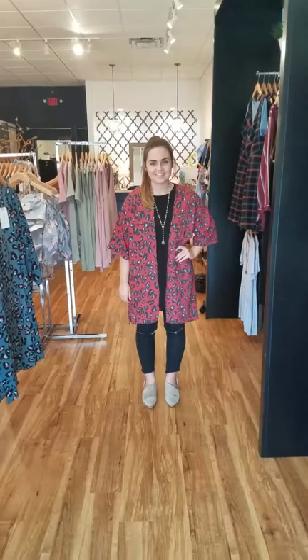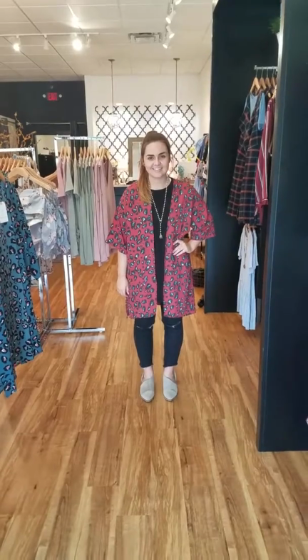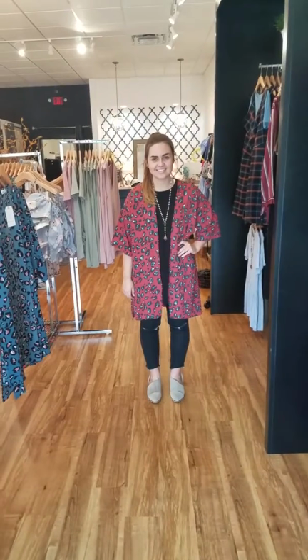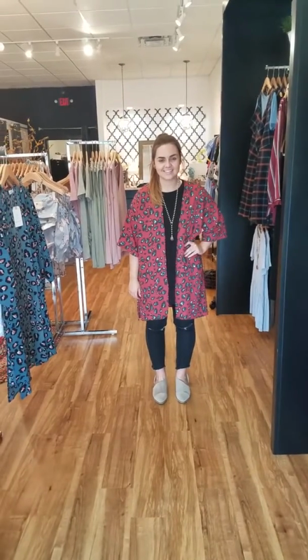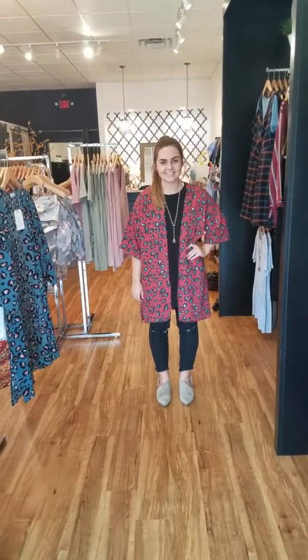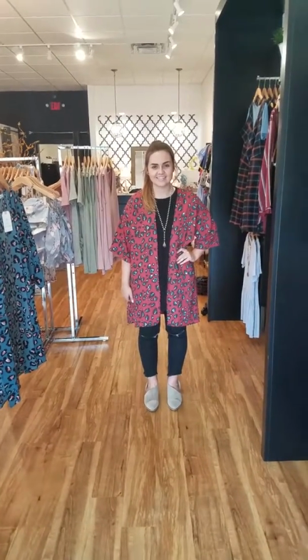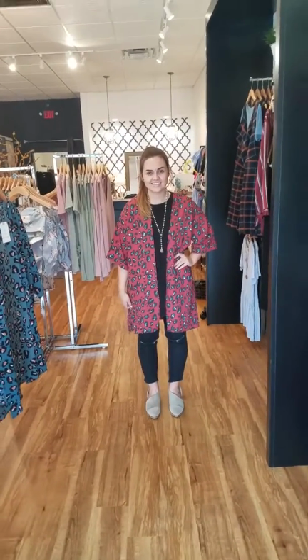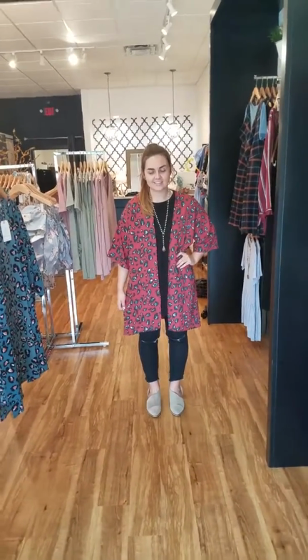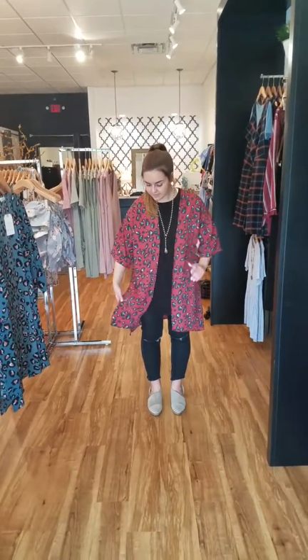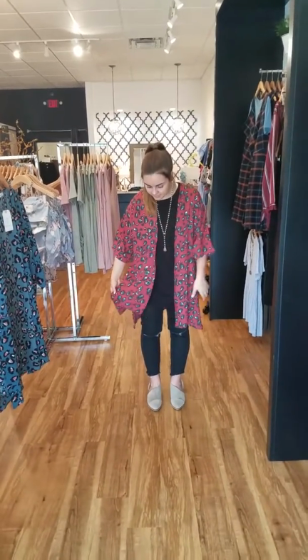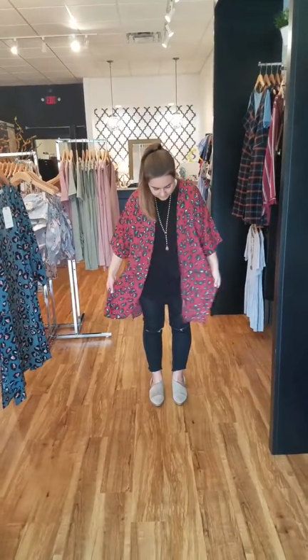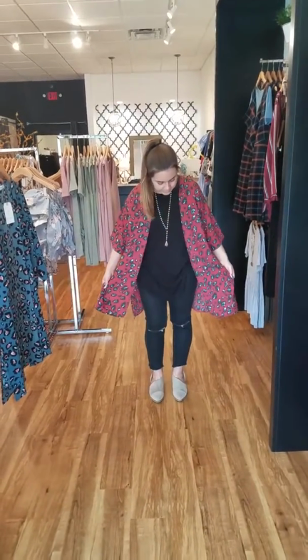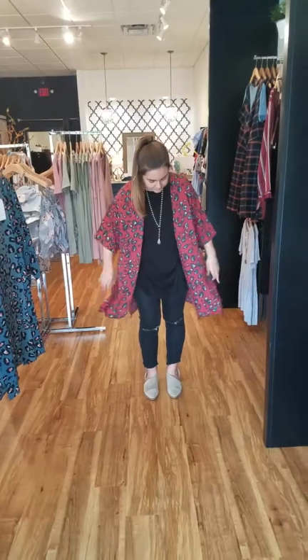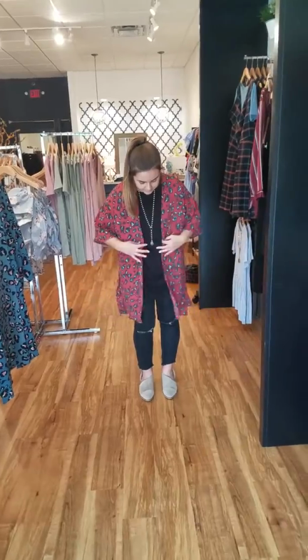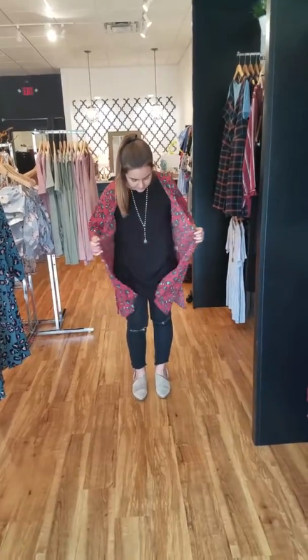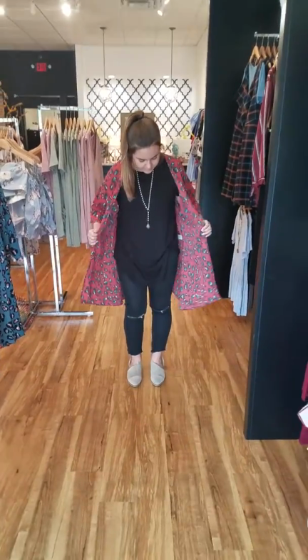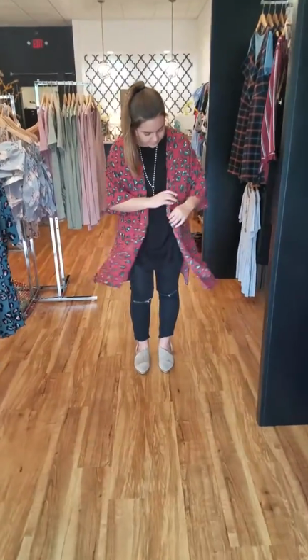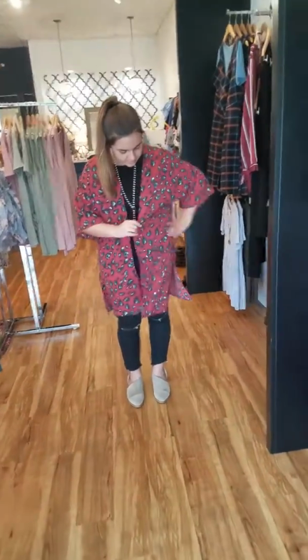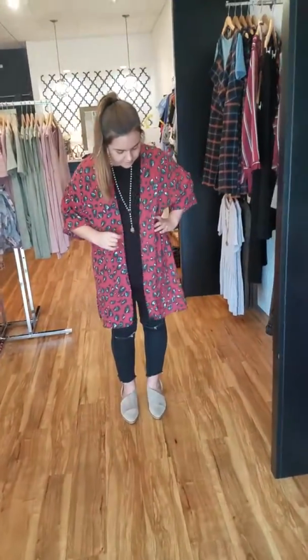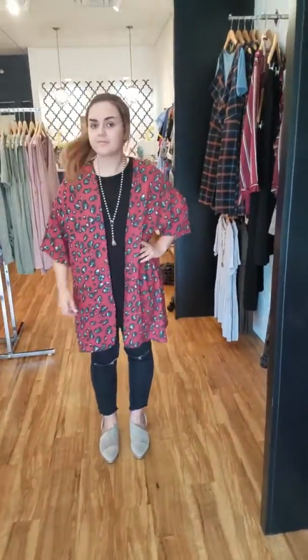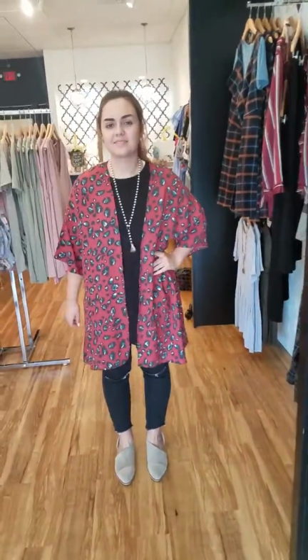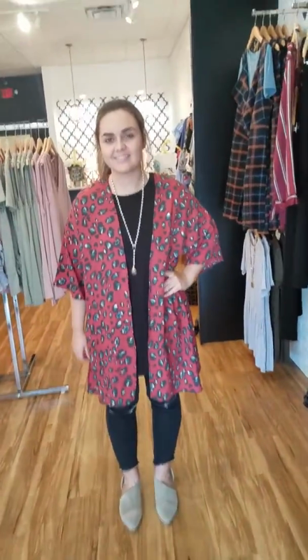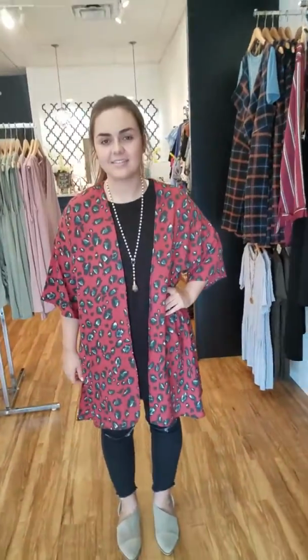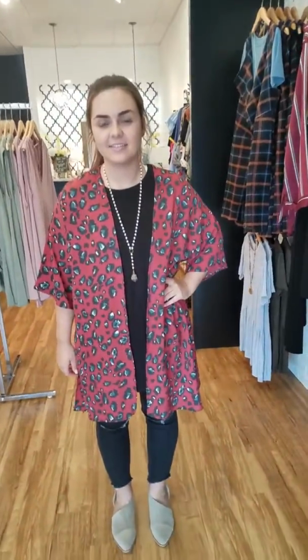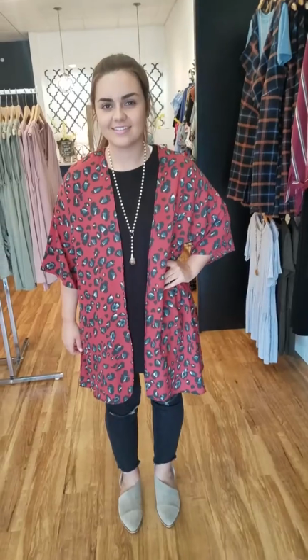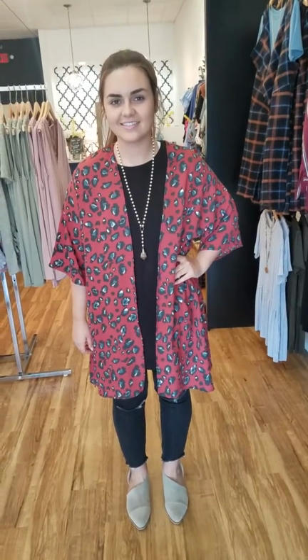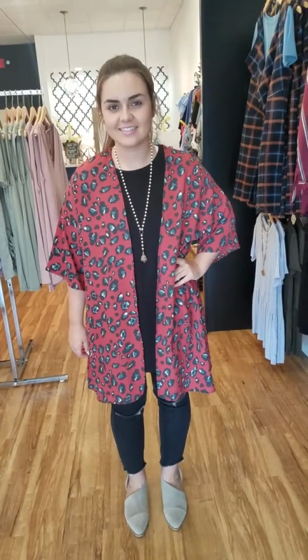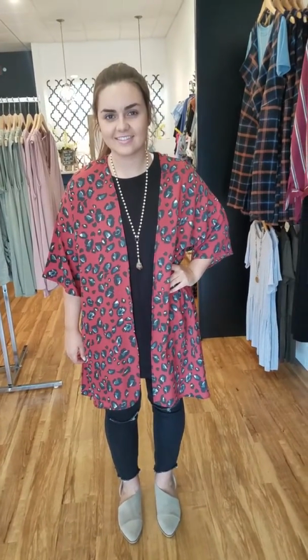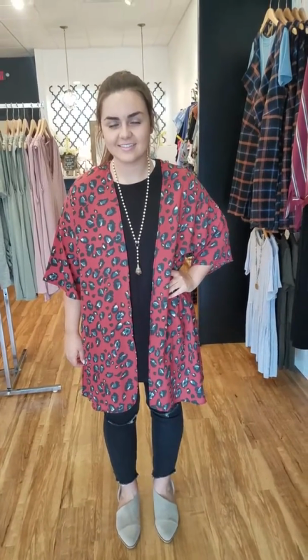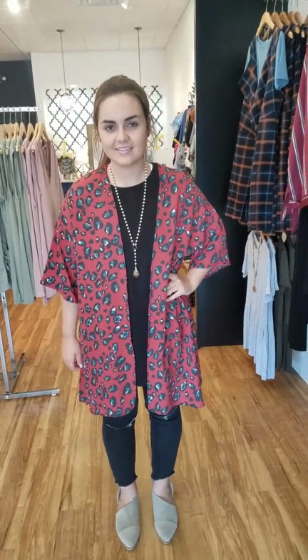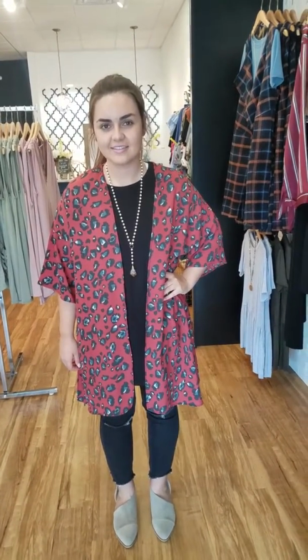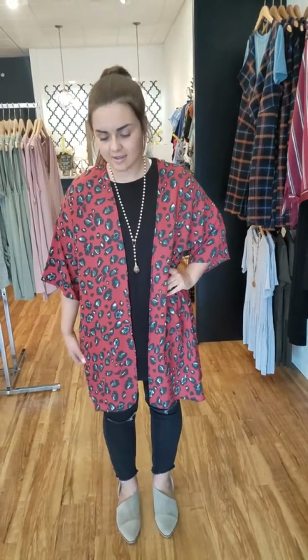Hi ladies, here's Kendall and we're bringing you this super cute animal print kimono. We like the length of it. It's a super nice weight — it's not going to add too much bulk to your outfit.